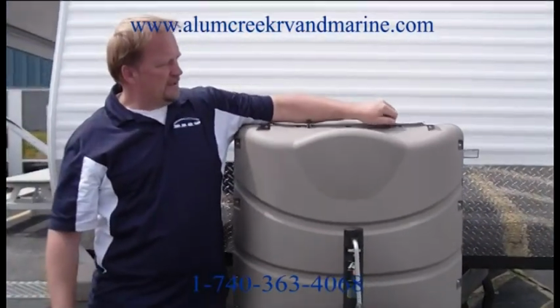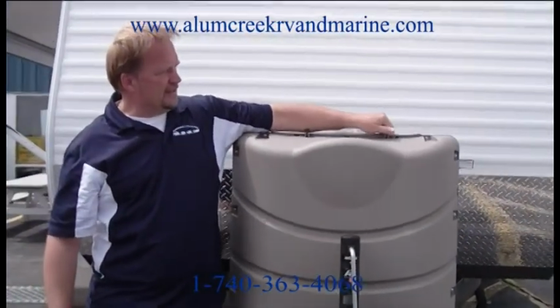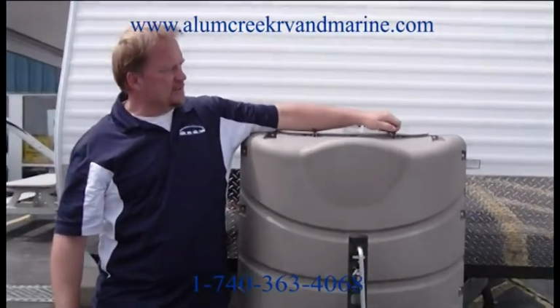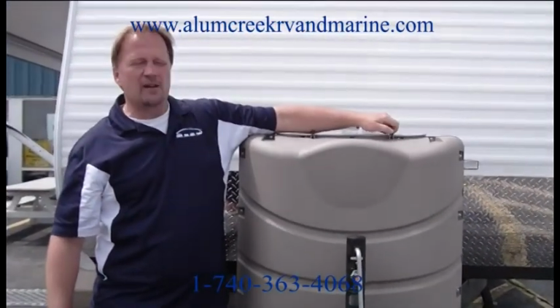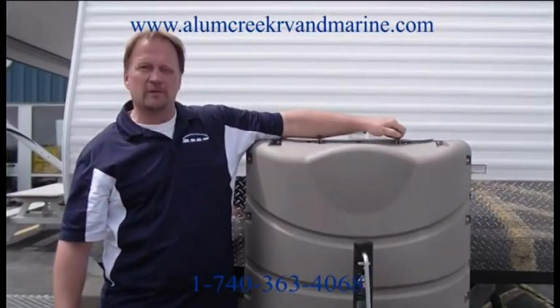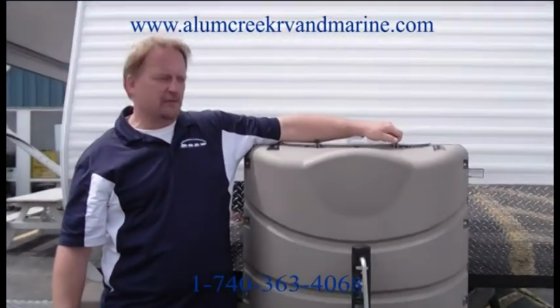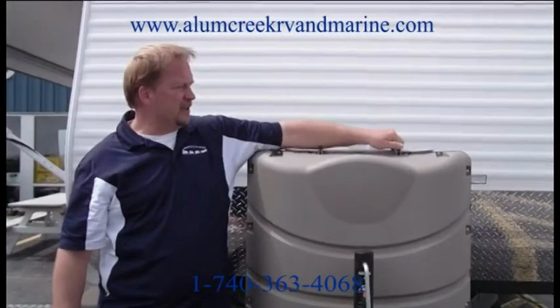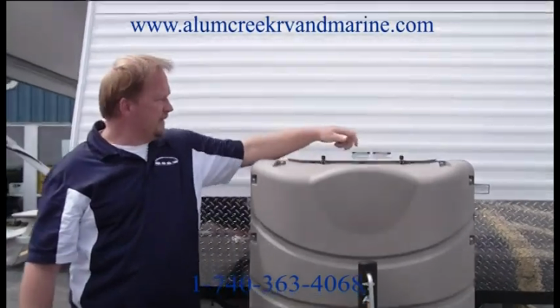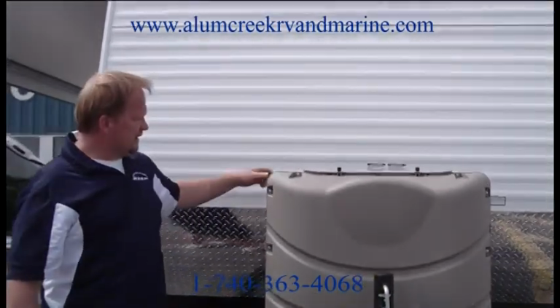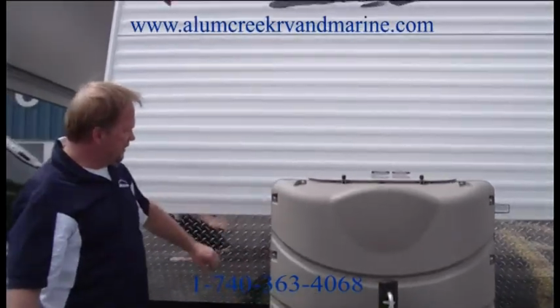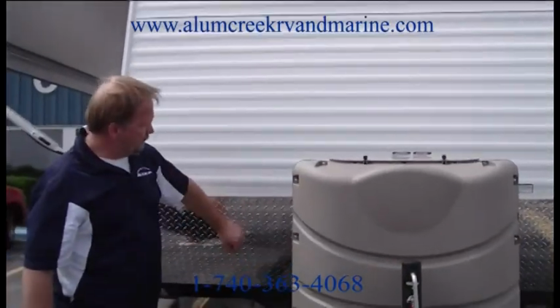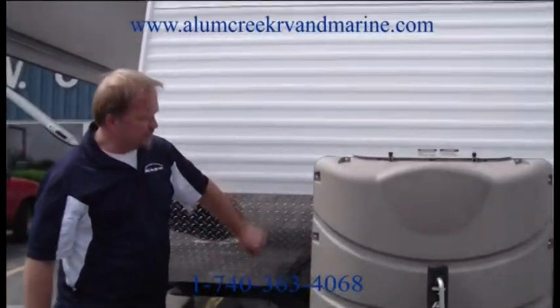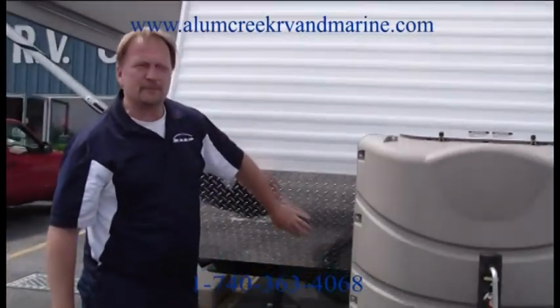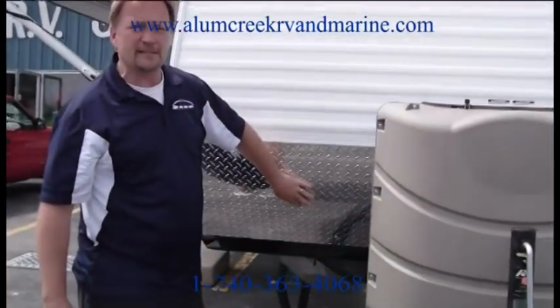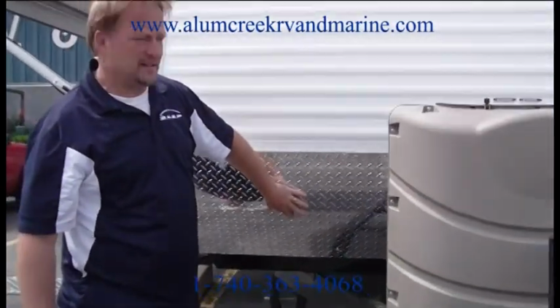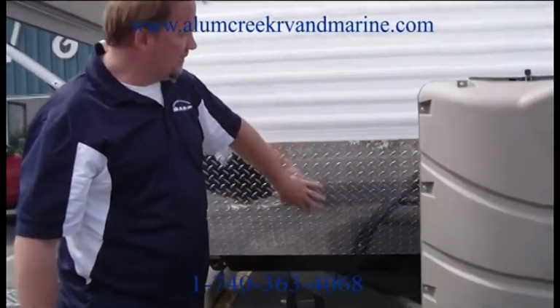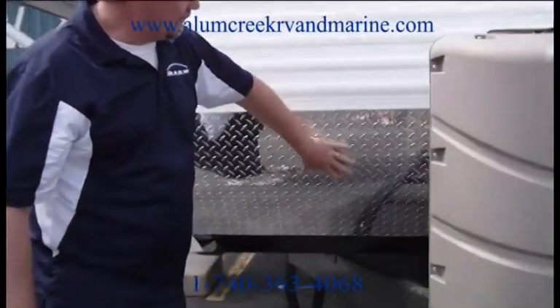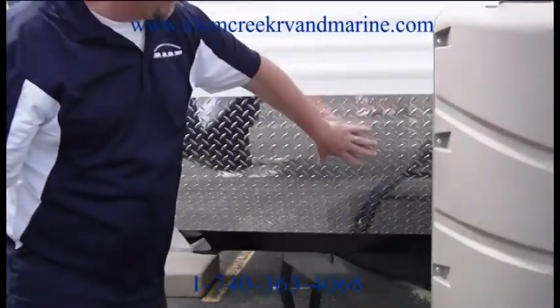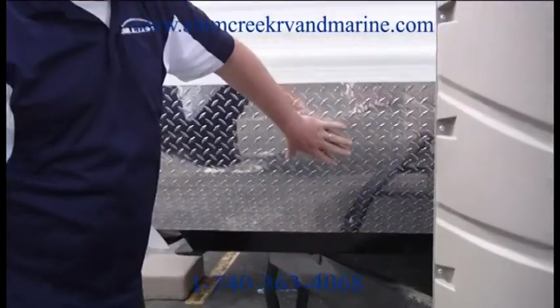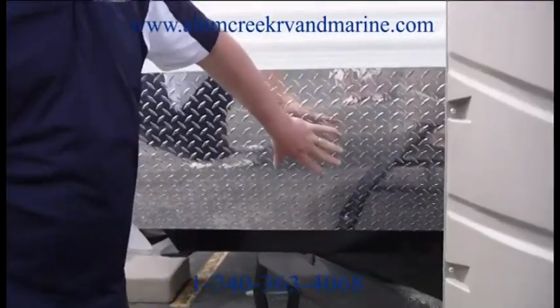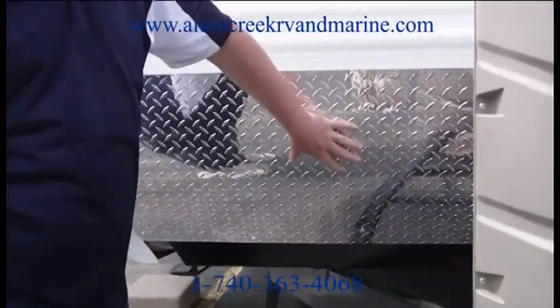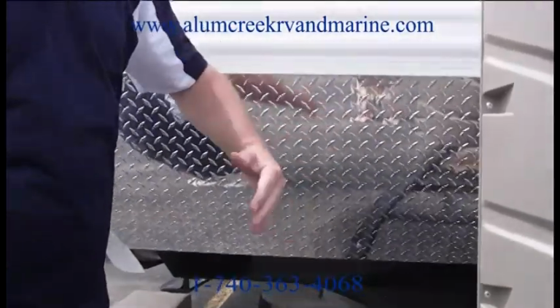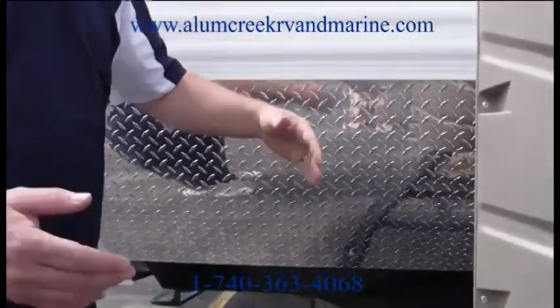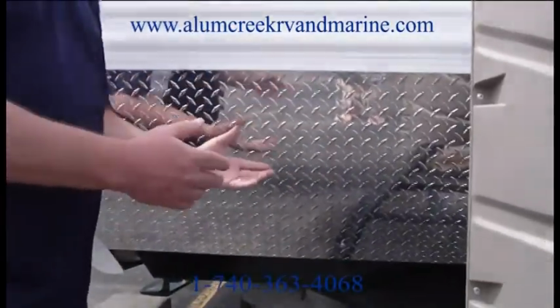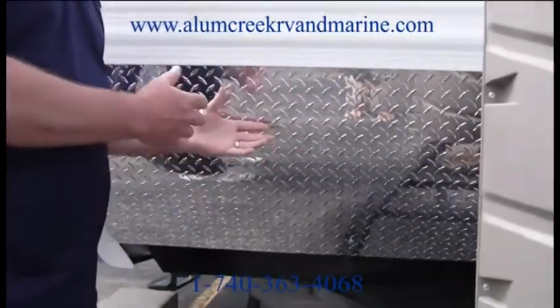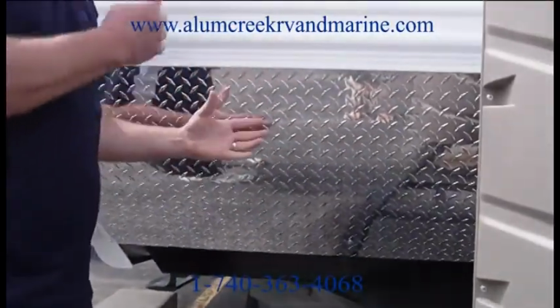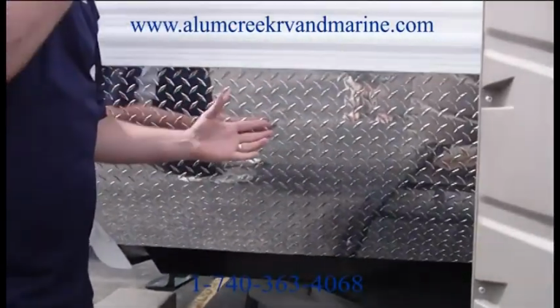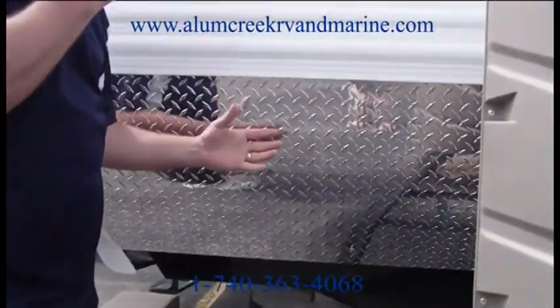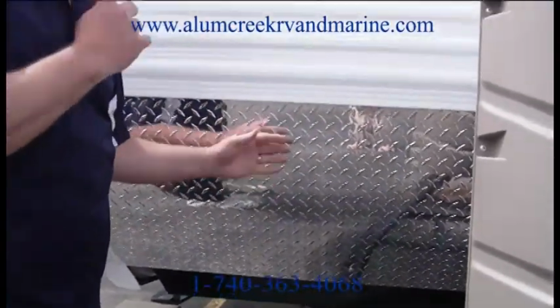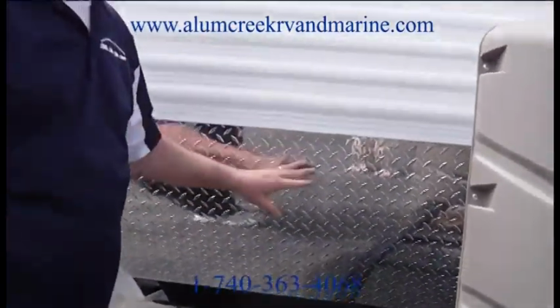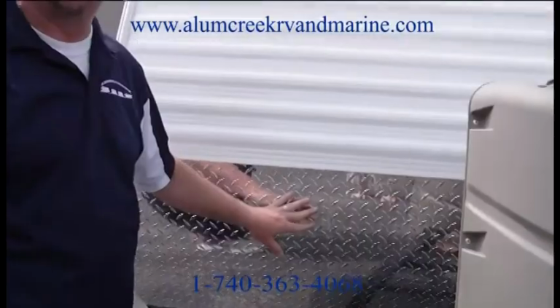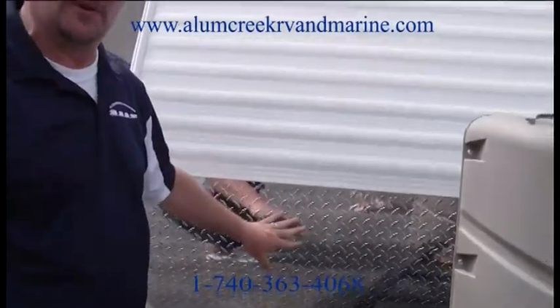Another thing I'd like to point out while we're out front here is the 040 diamond plate on the front of the unit. This keeps your unit from getting damaged from rocks and road debris as you're going down the road.